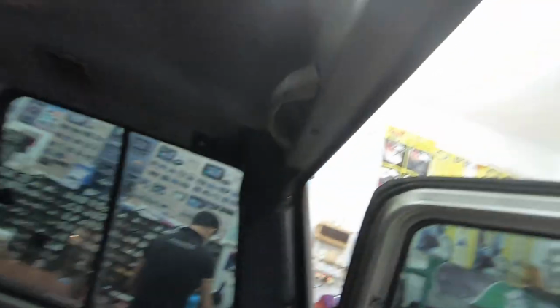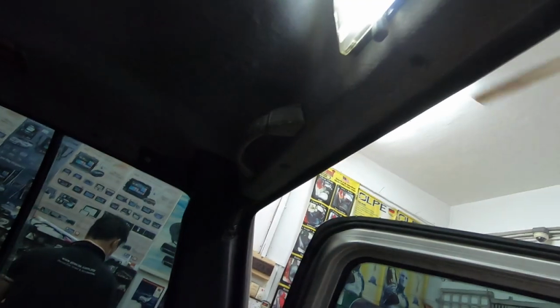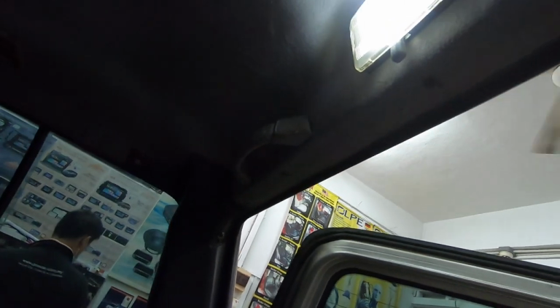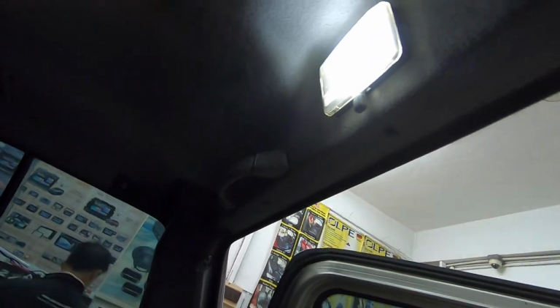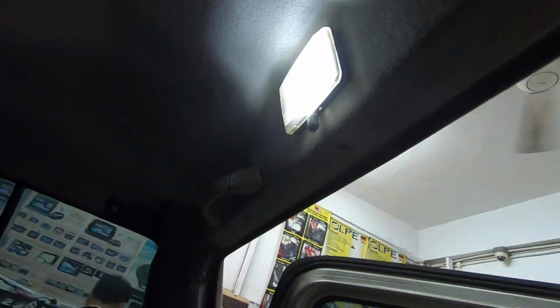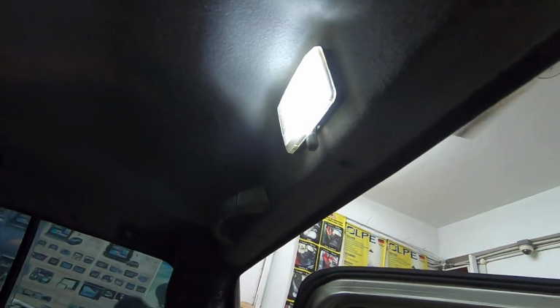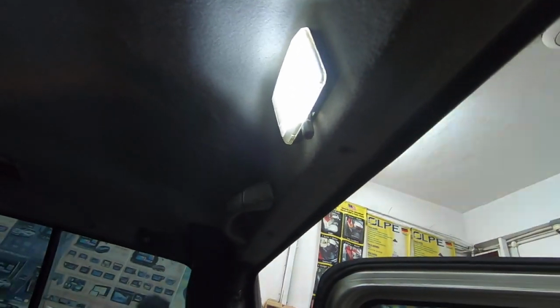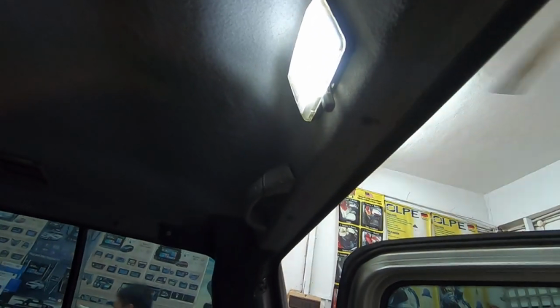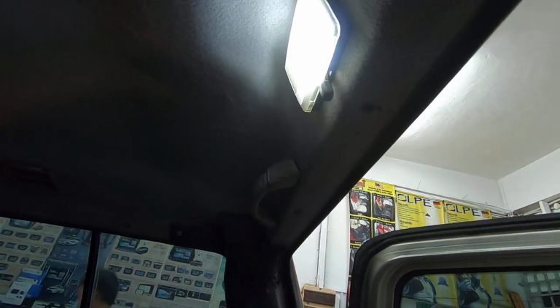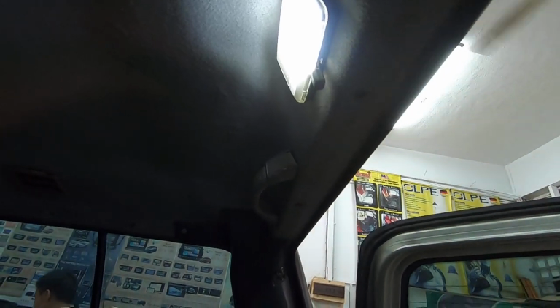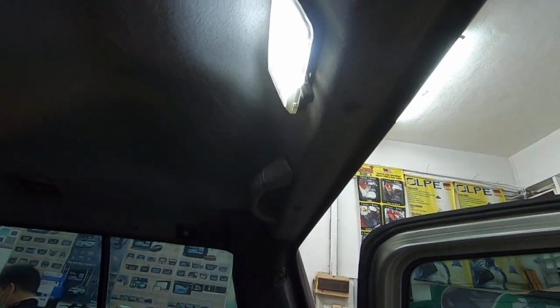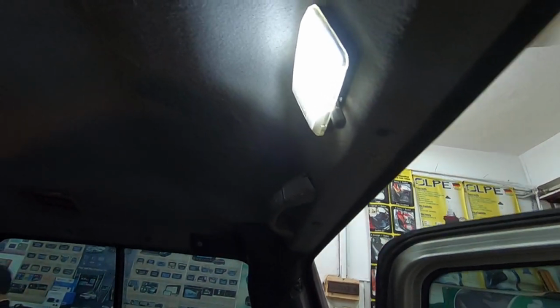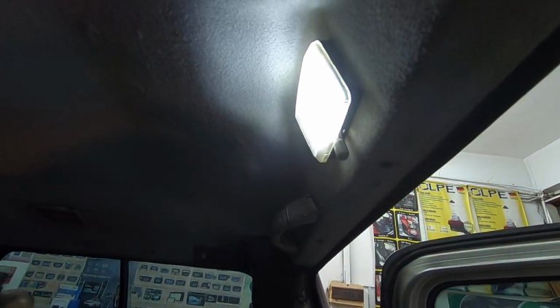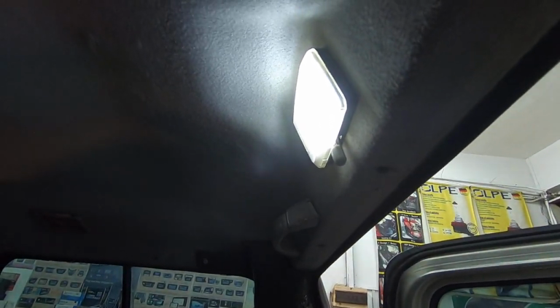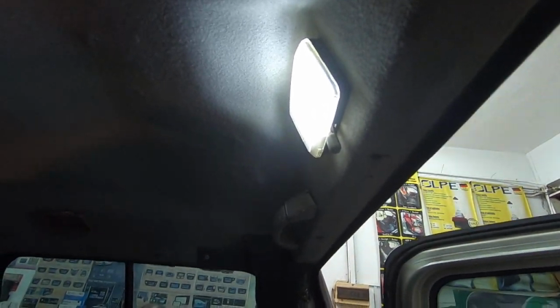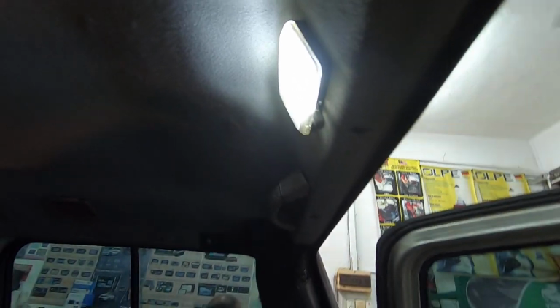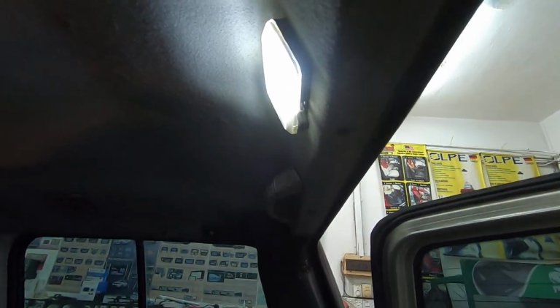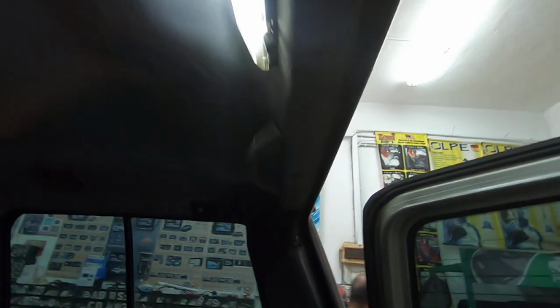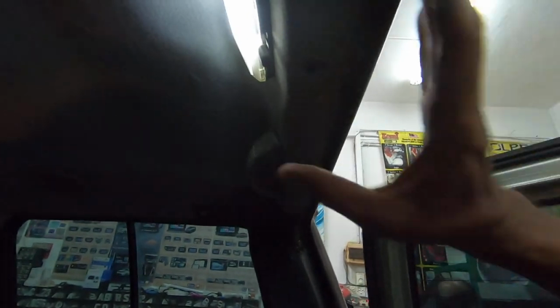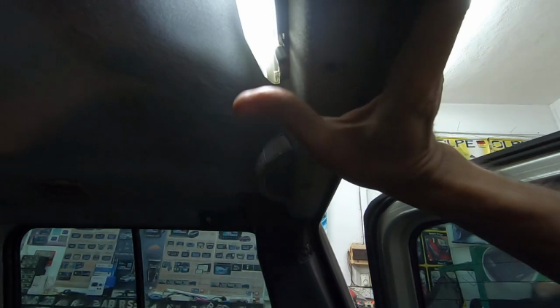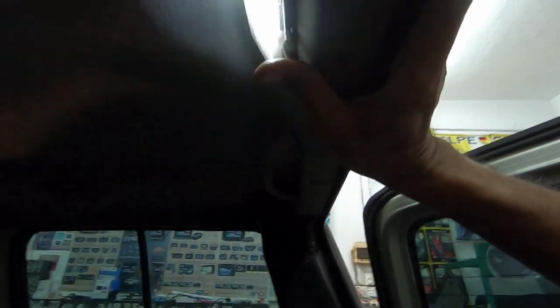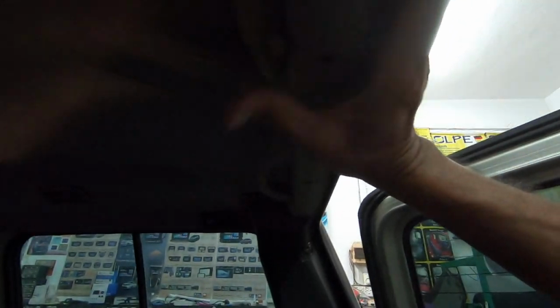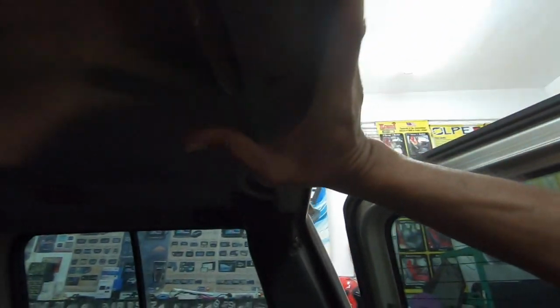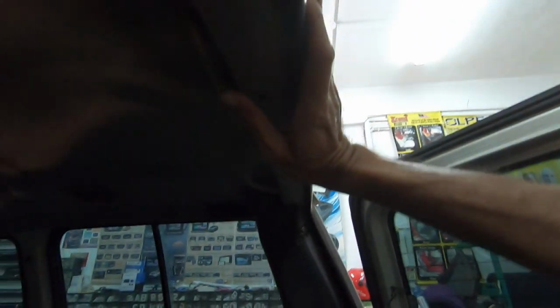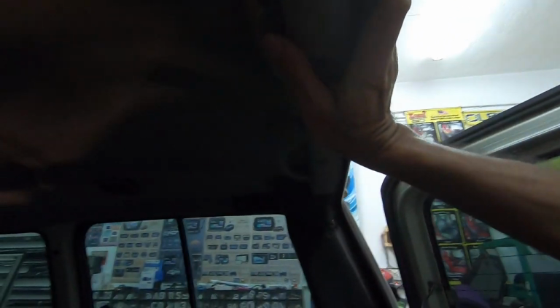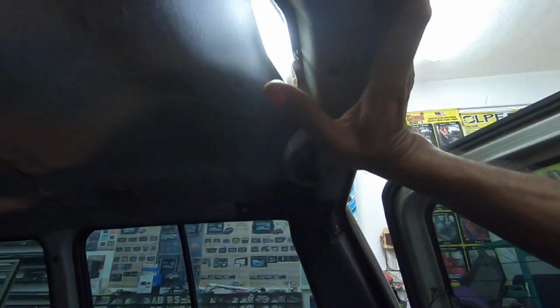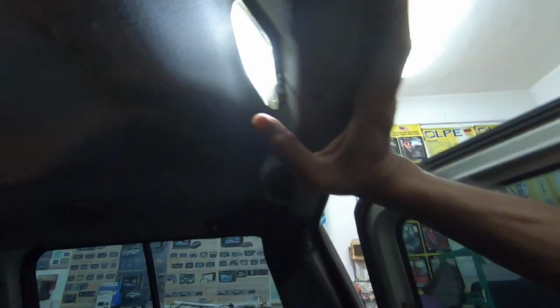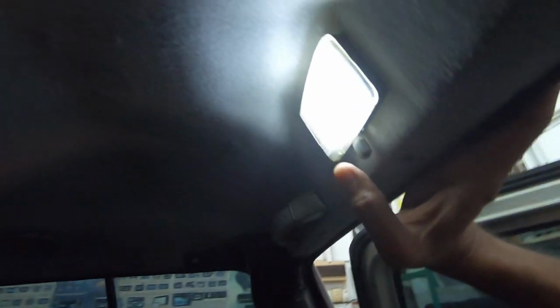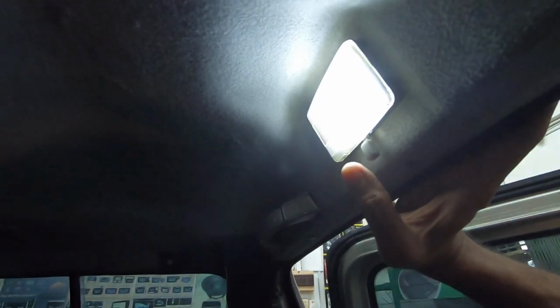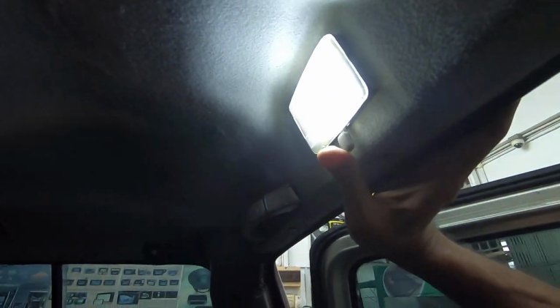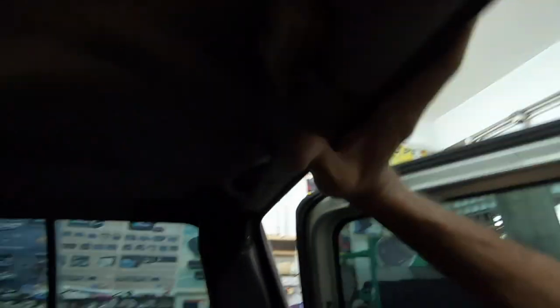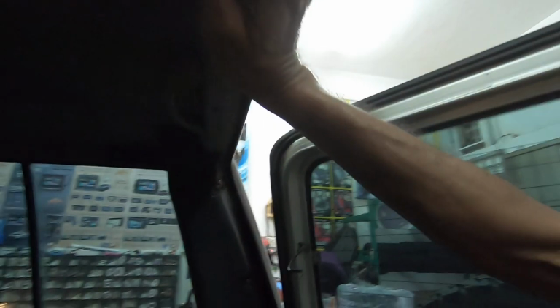Look at that — that is so much brighter and so much better. LED interior light. I'm gonna turn it off for now, but yeah, it's much better. So much brighter. Love it.